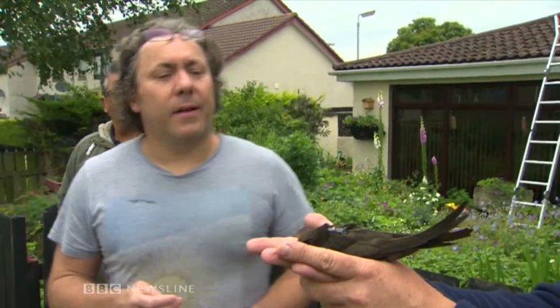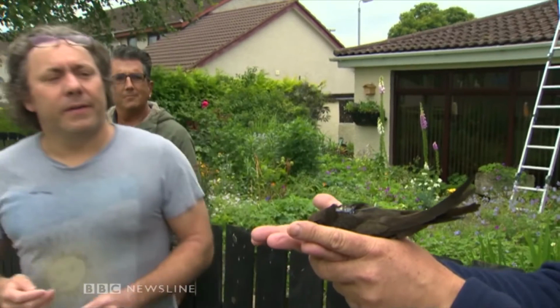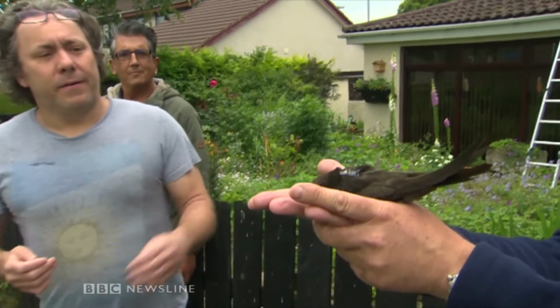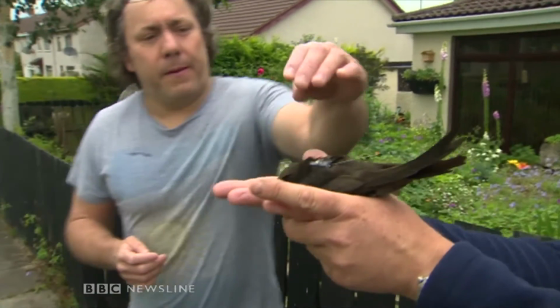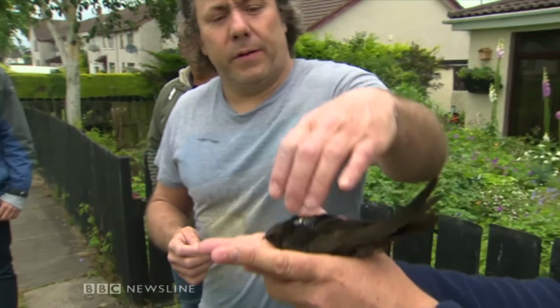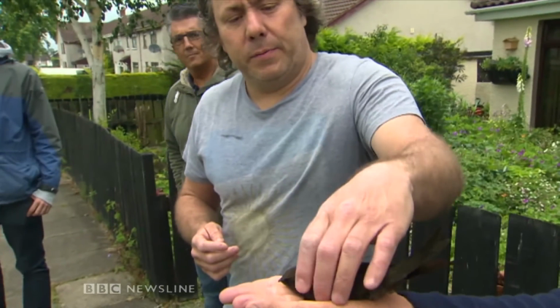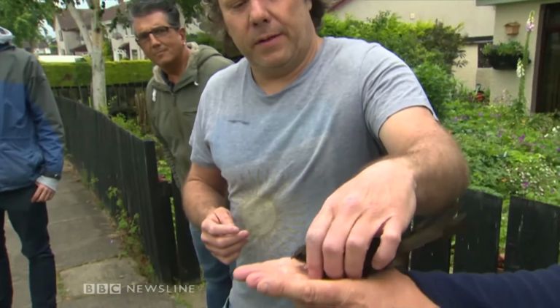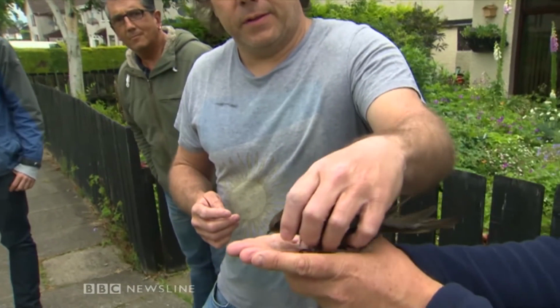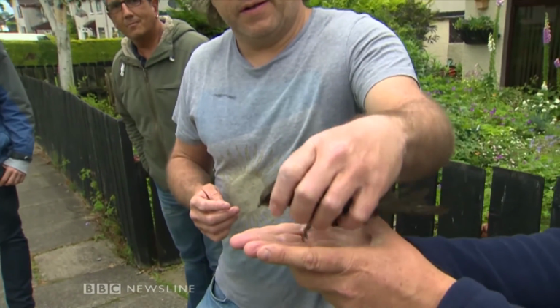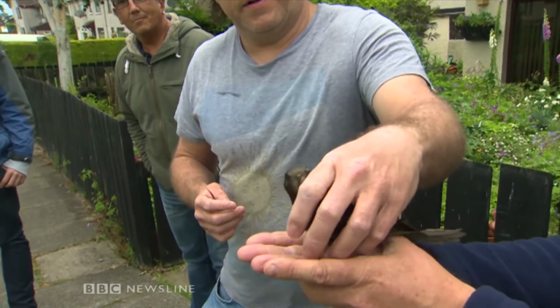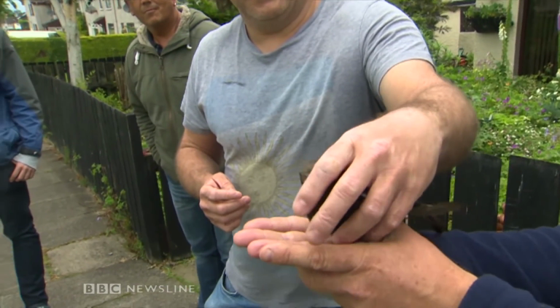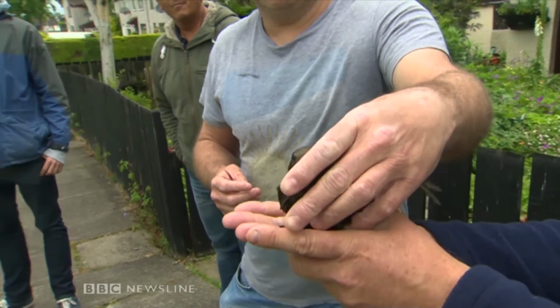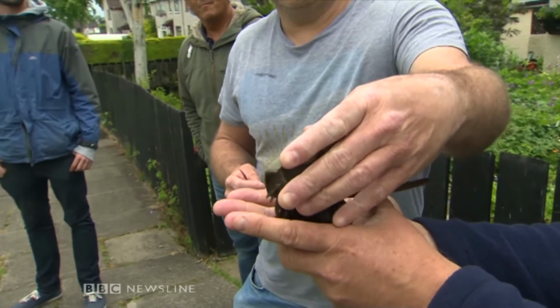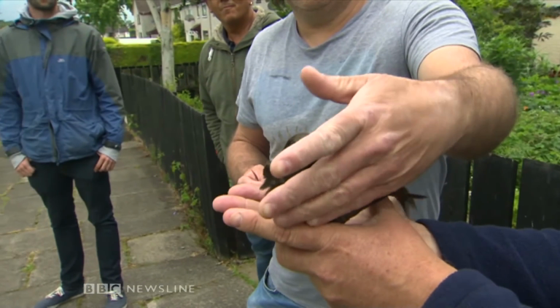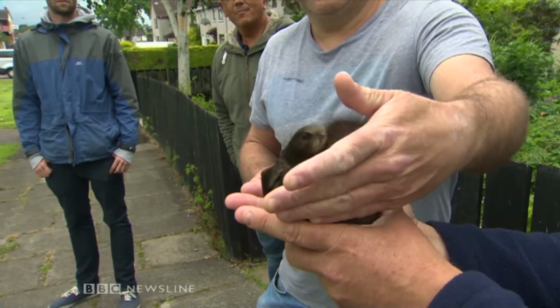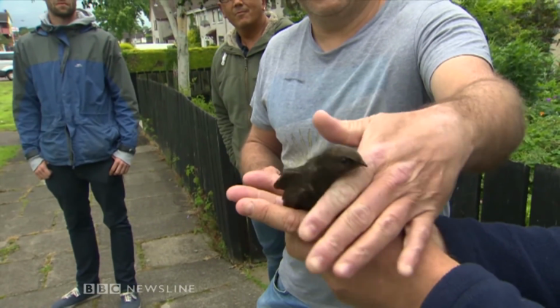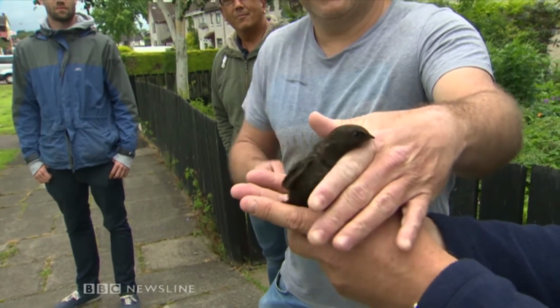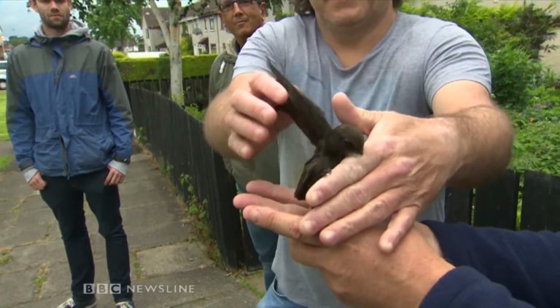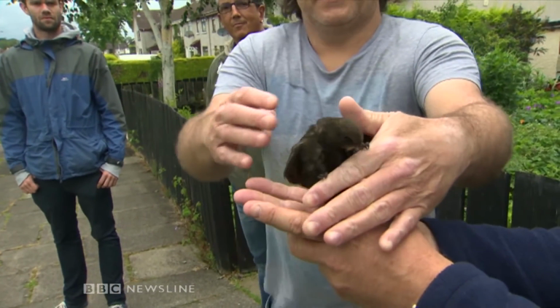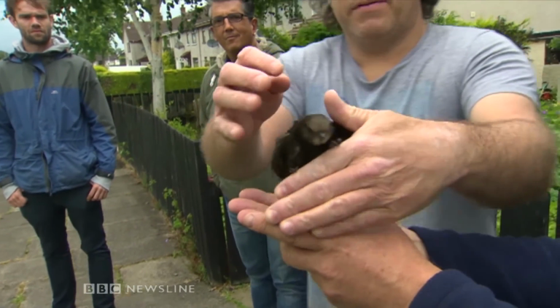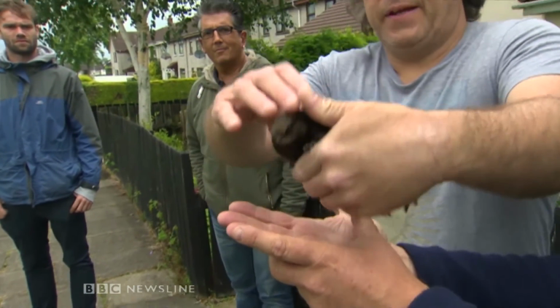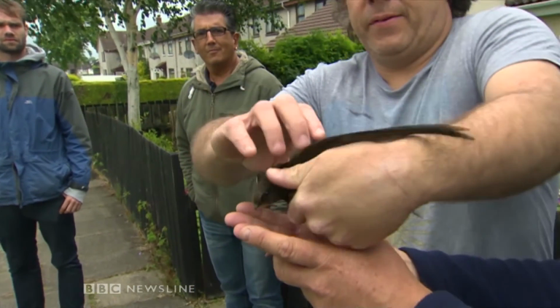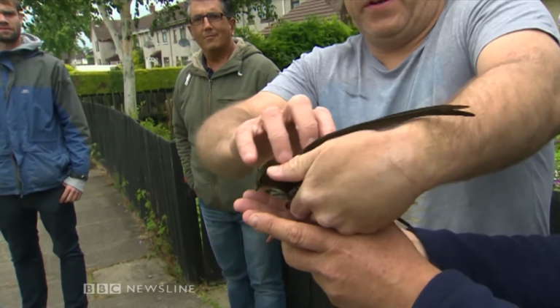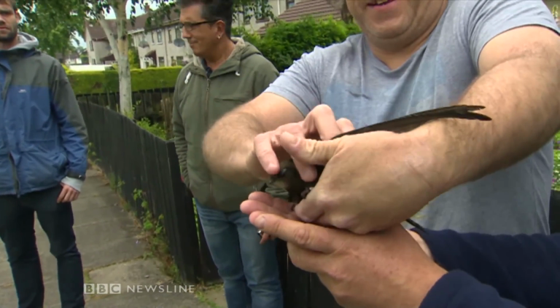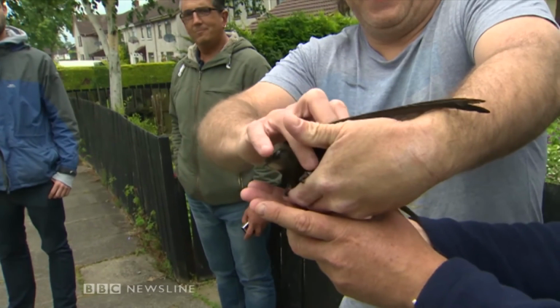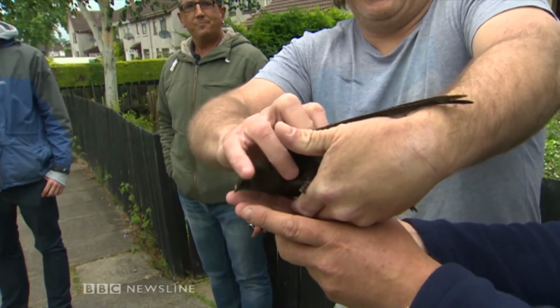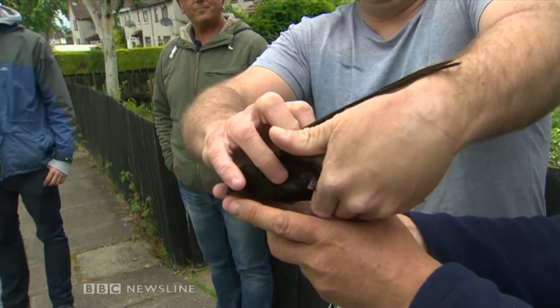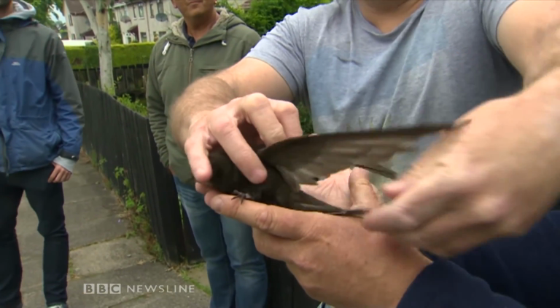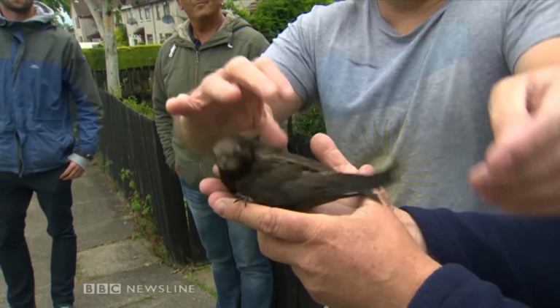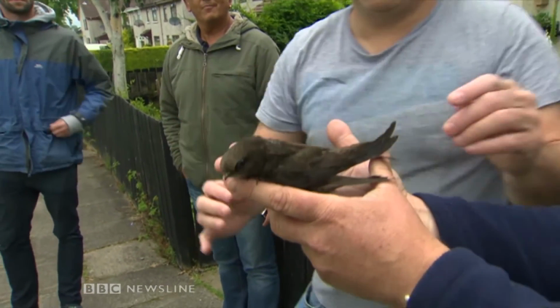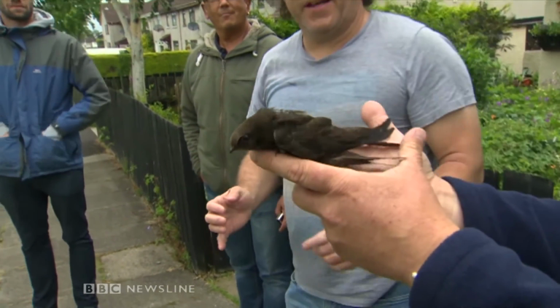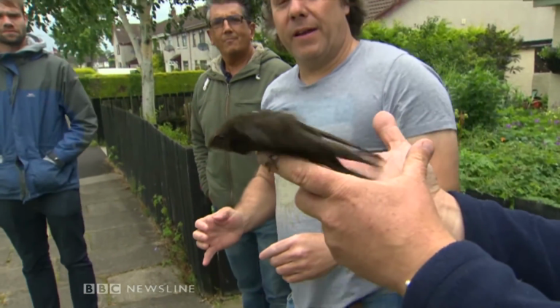And if a little reluctant at first, our swift is ready to fly again. Its daily hunt for food now part of a scientific effort to help it and its feathered friends. Connor McCauley, BBC Newsline, Antrim.